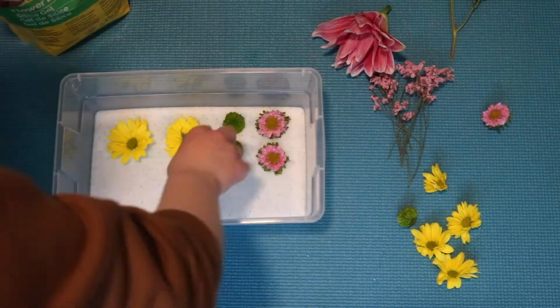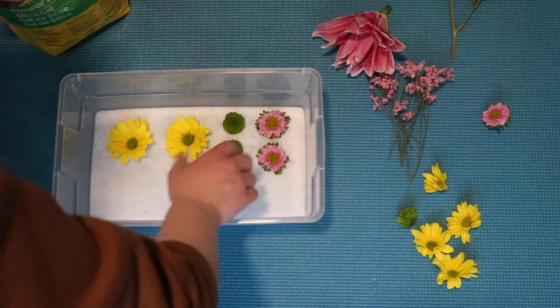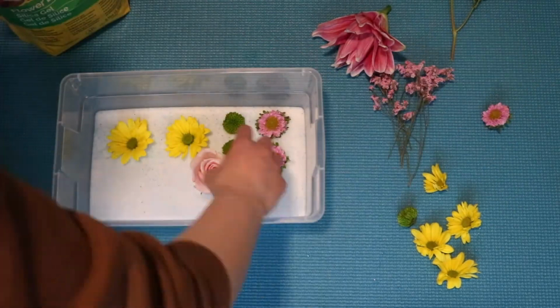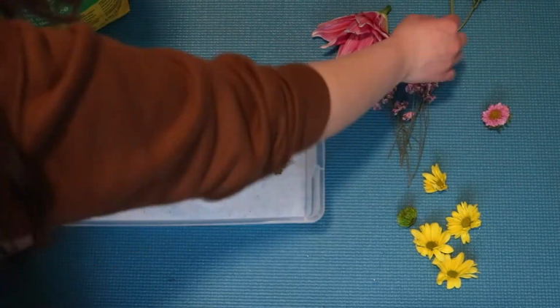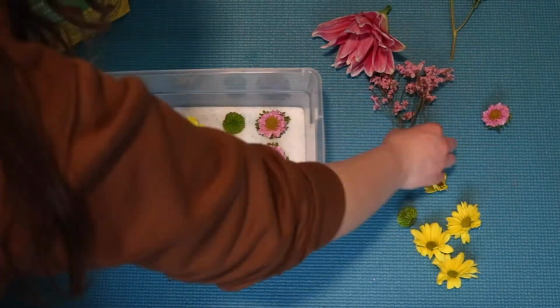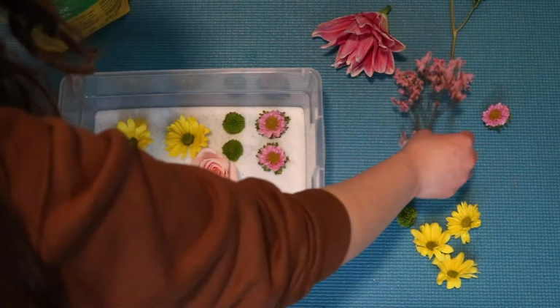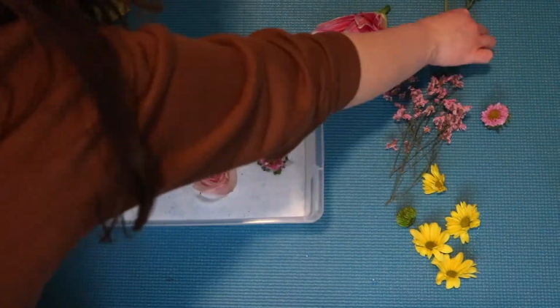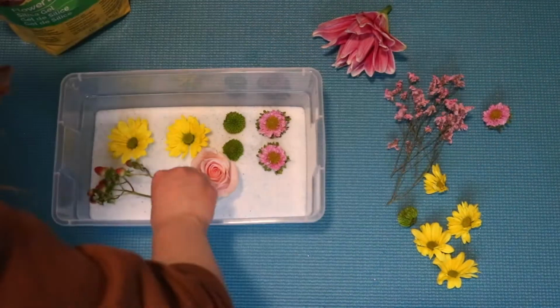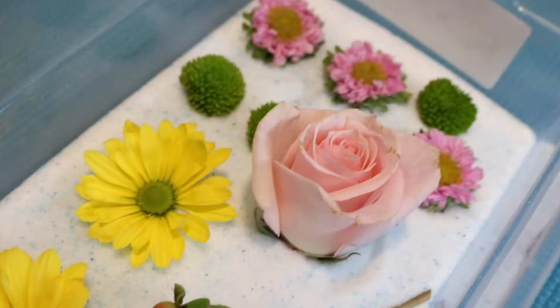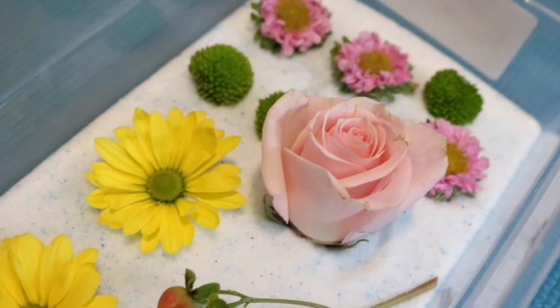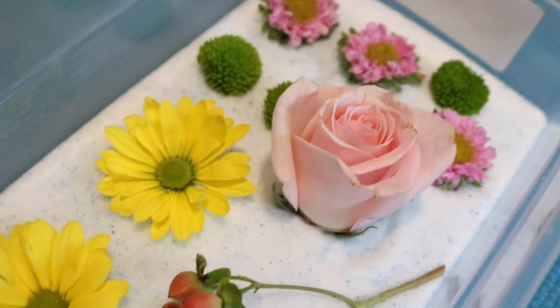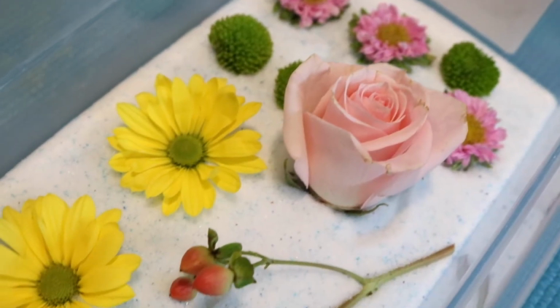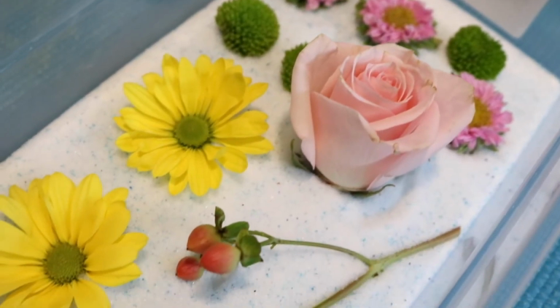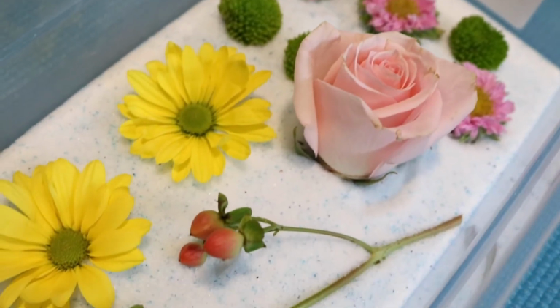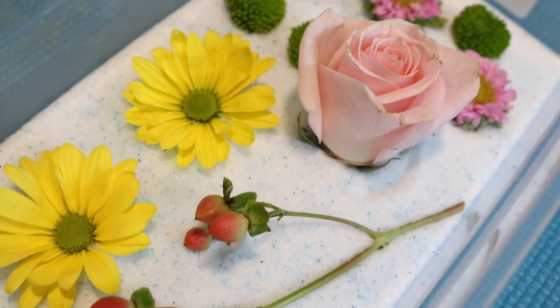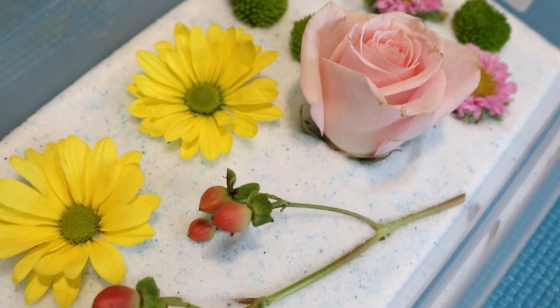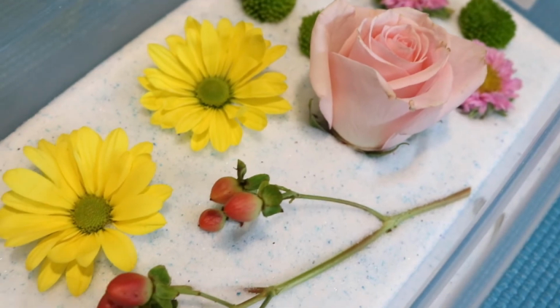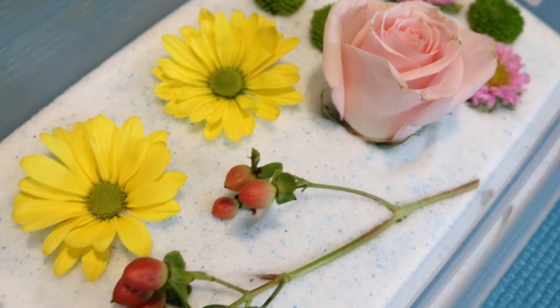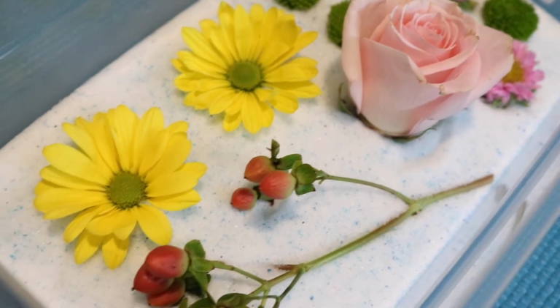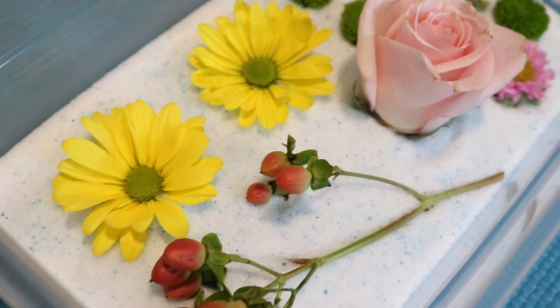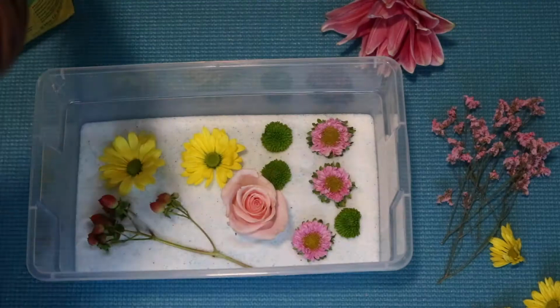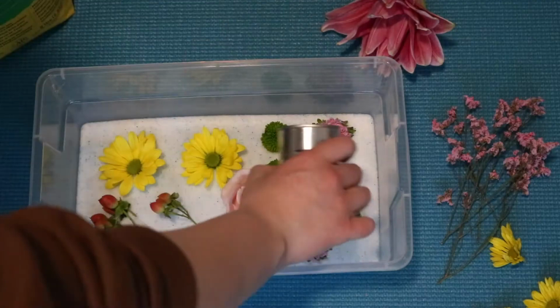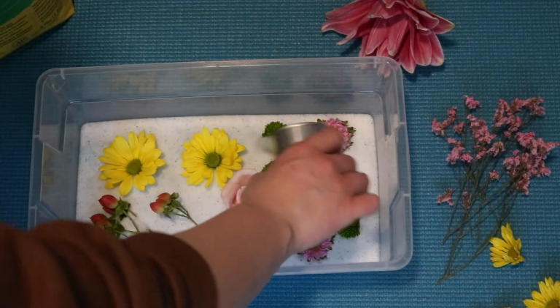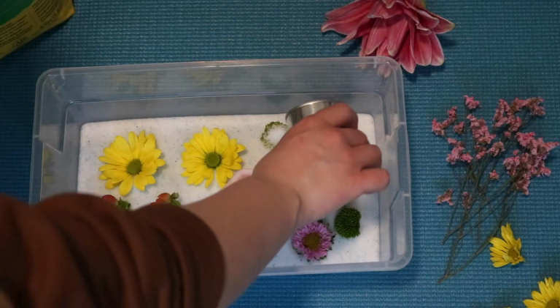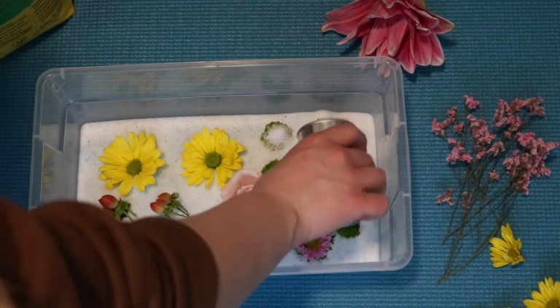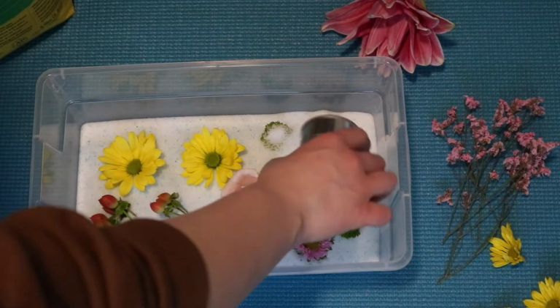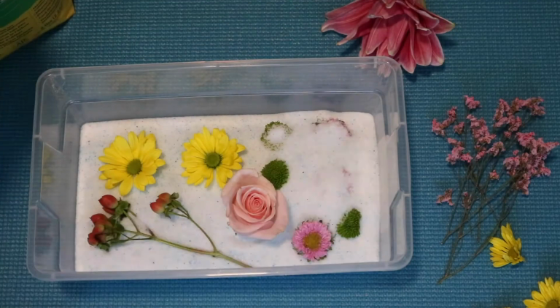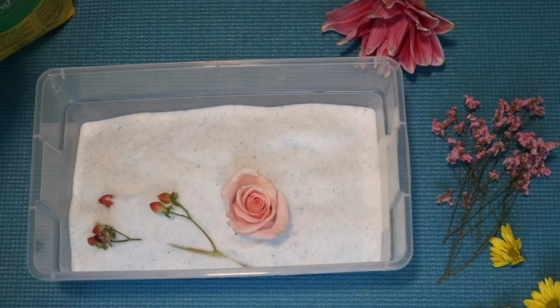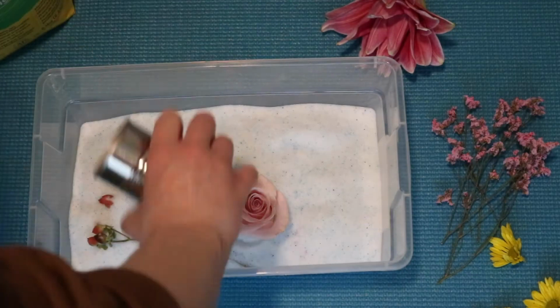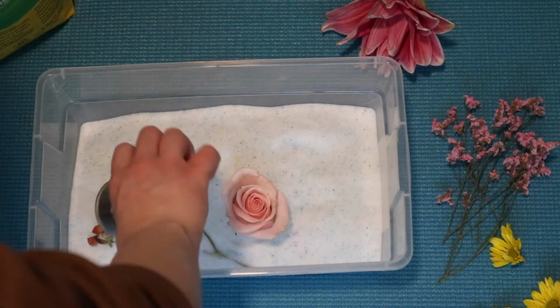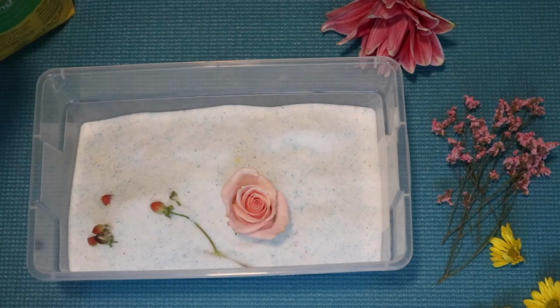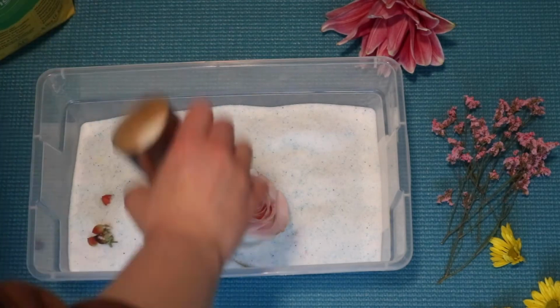Once you've set the flowers inside the silica gel you can start to cover them up. Do this as gently as possible so as not to damage the flowers.